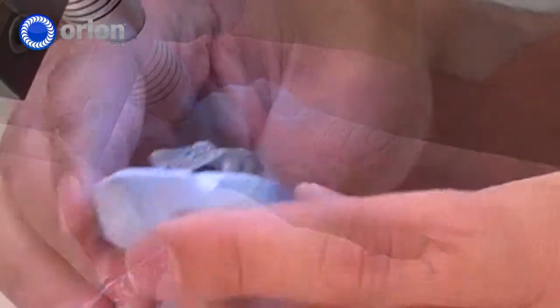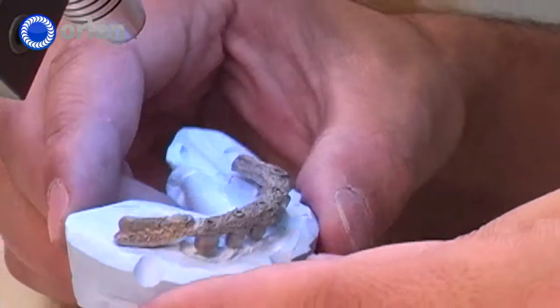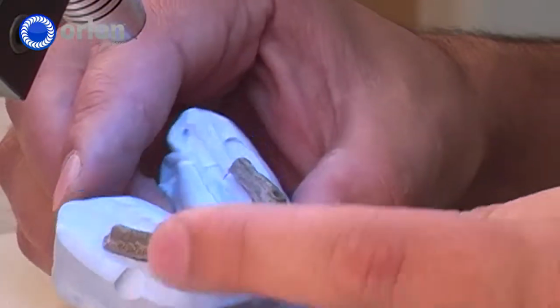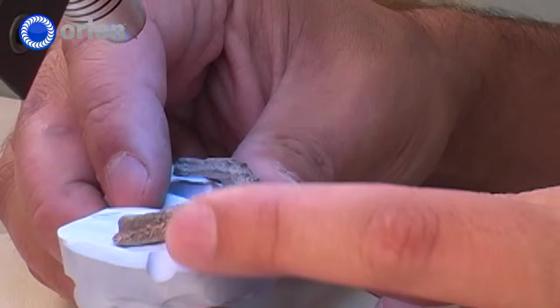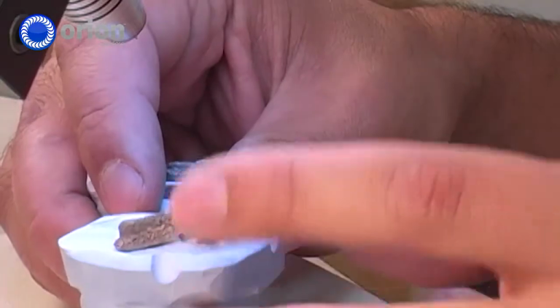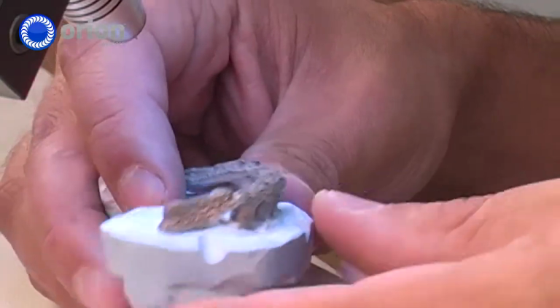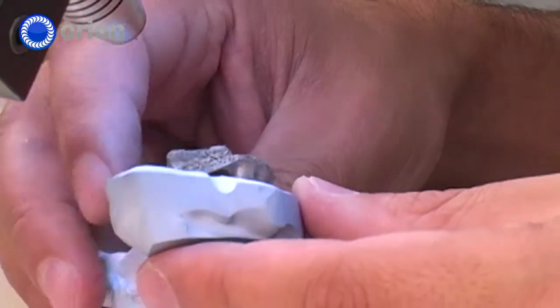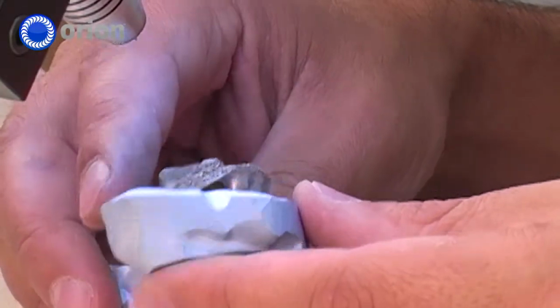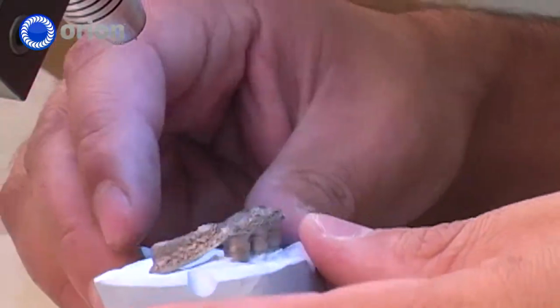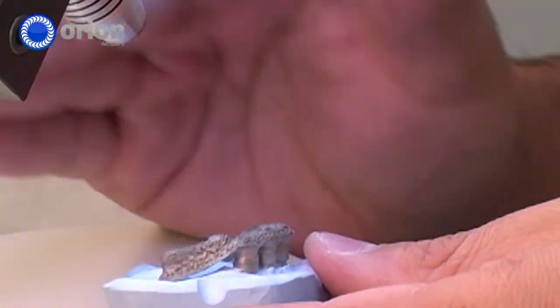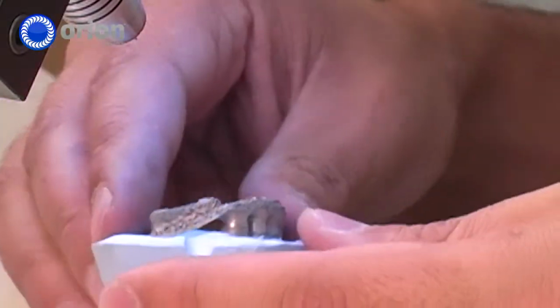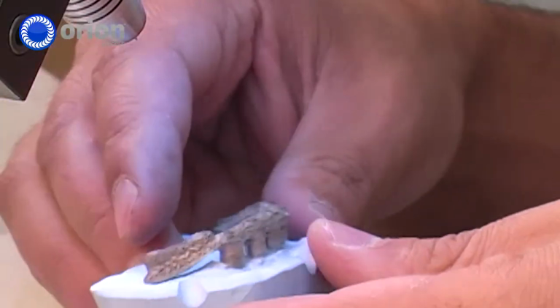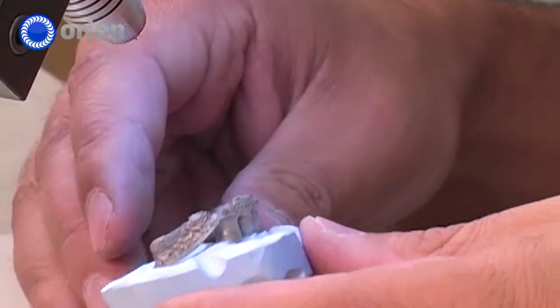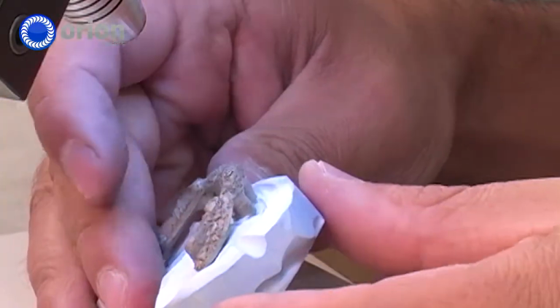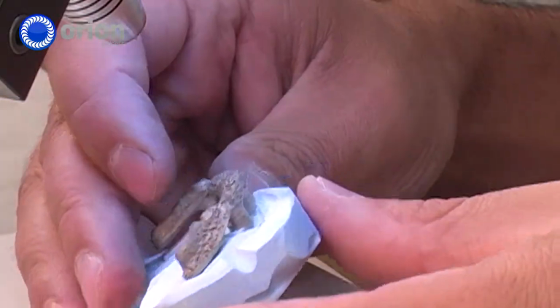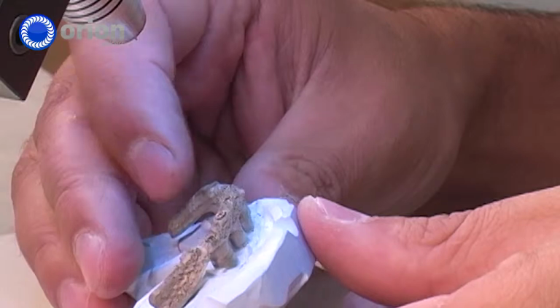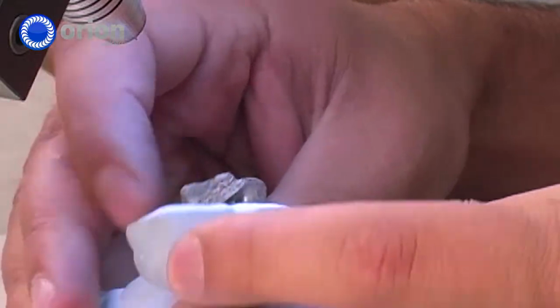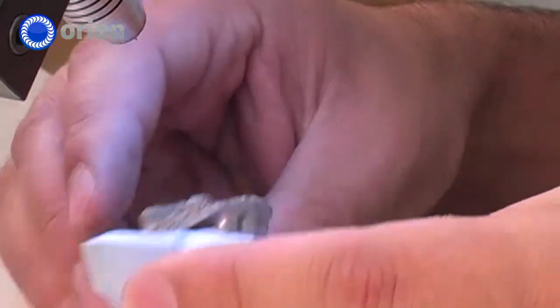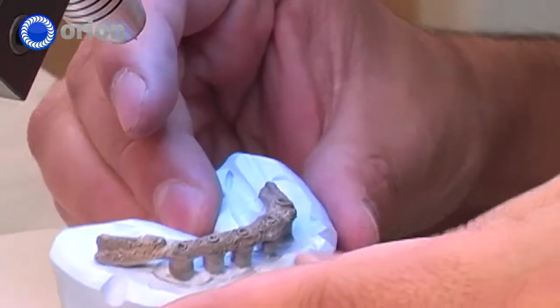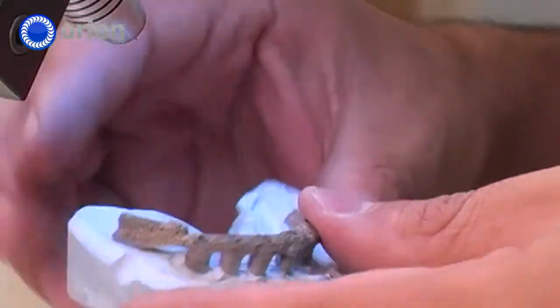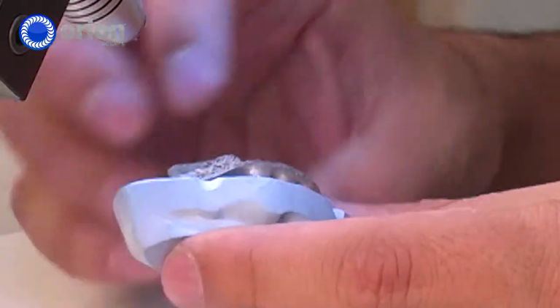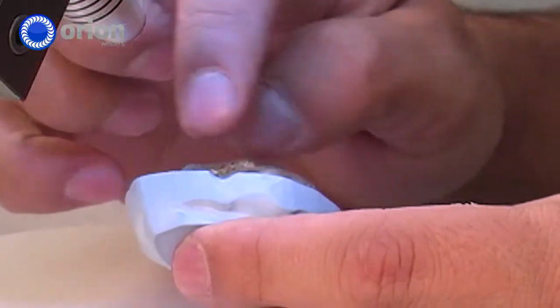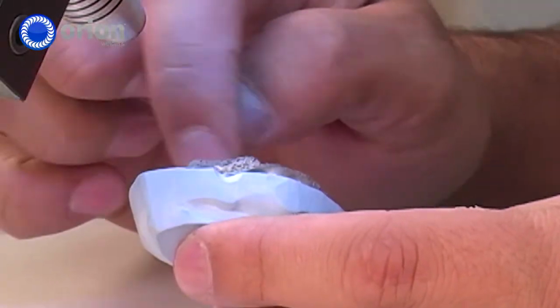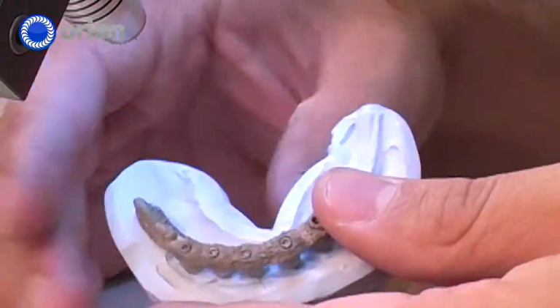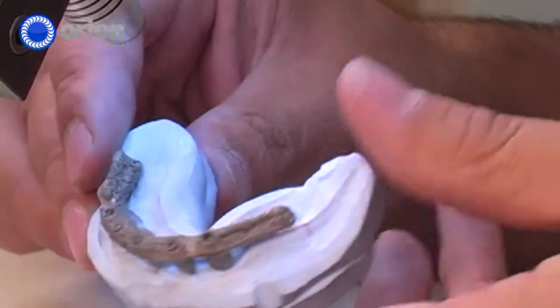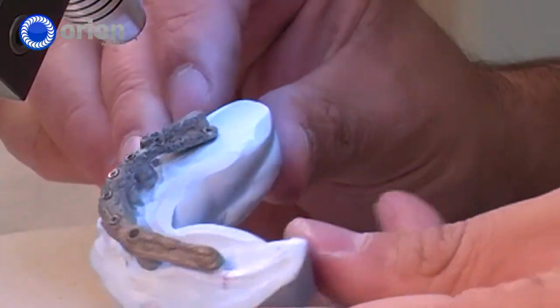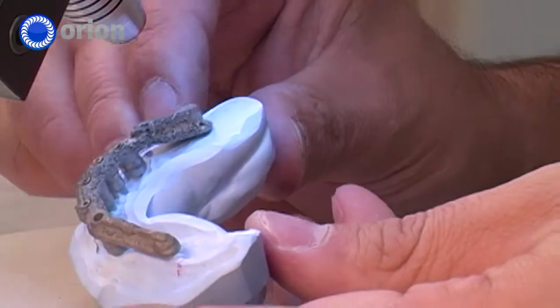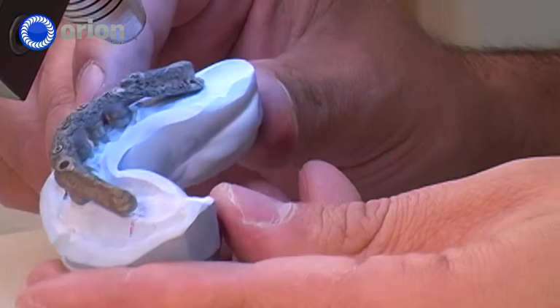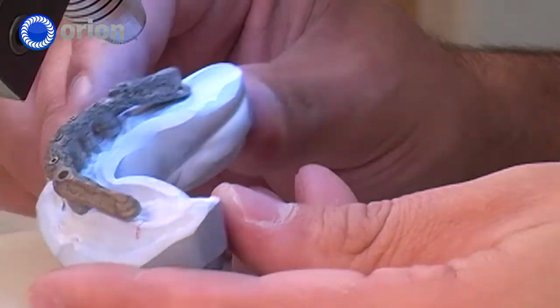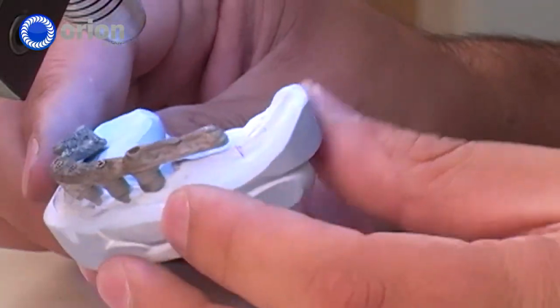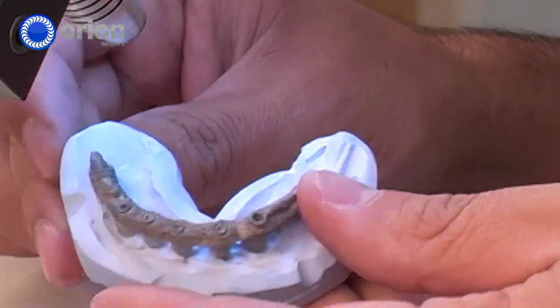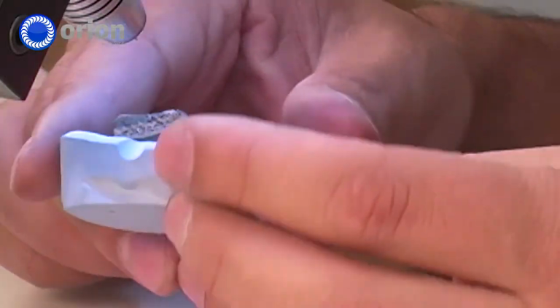We just added a piece here to heighten our implant bar, and you can see the weld going all the way around. We just cleaned it up.